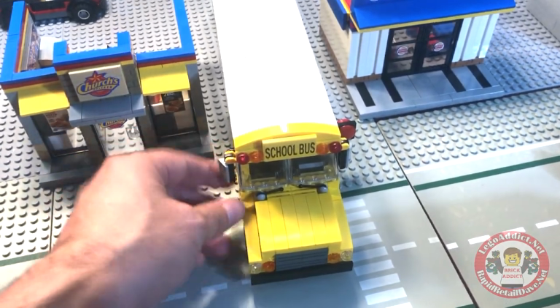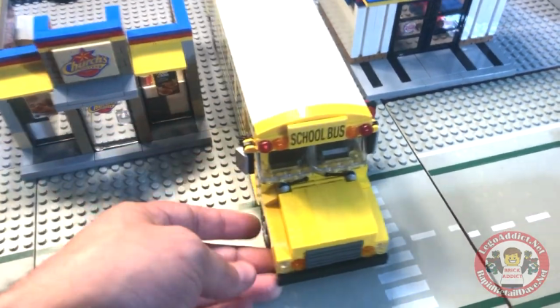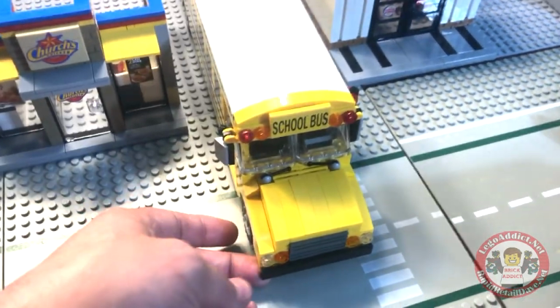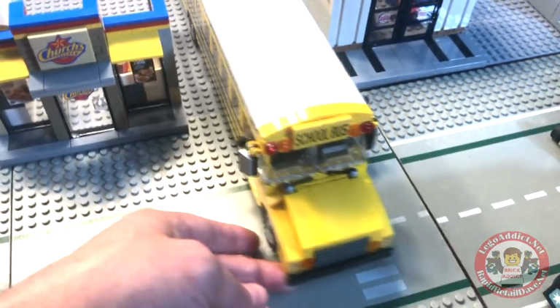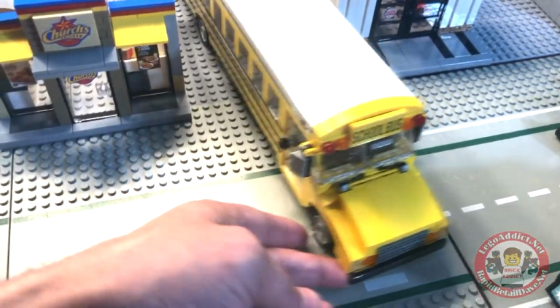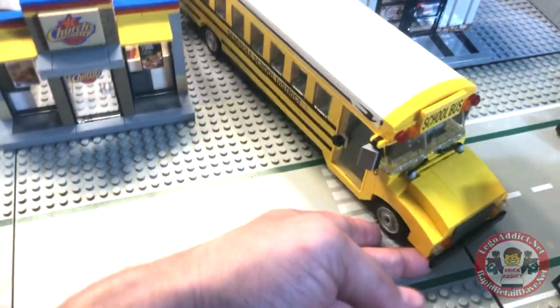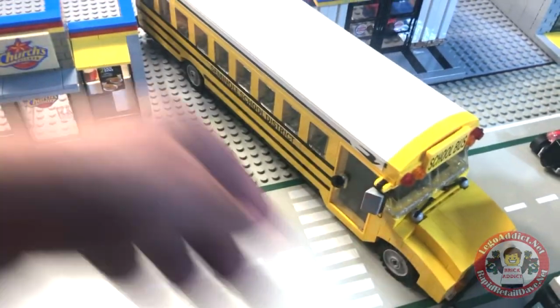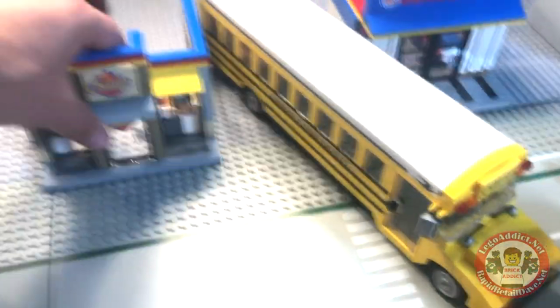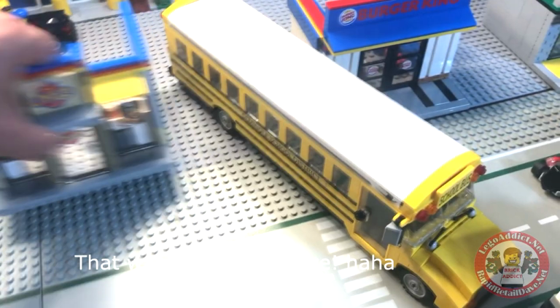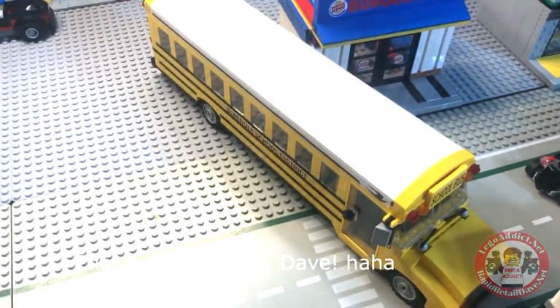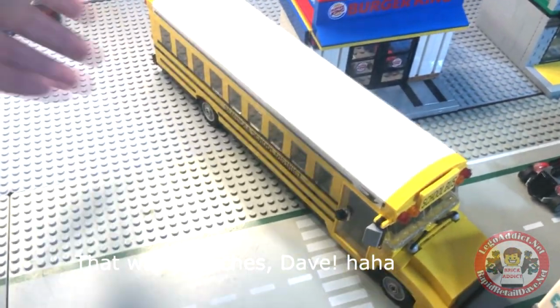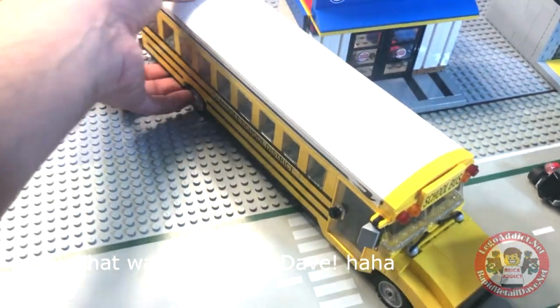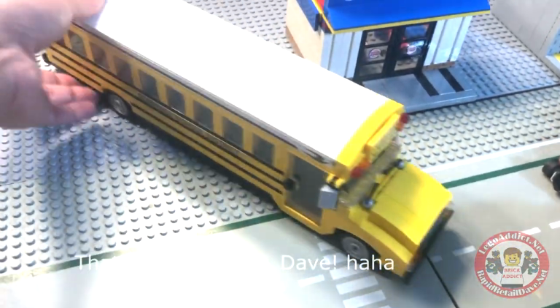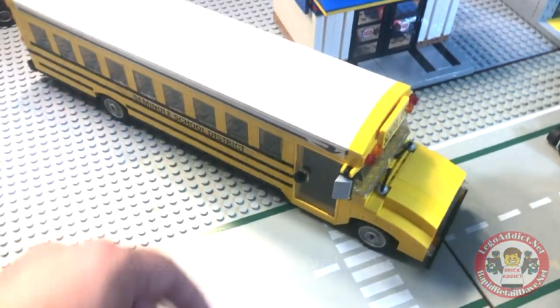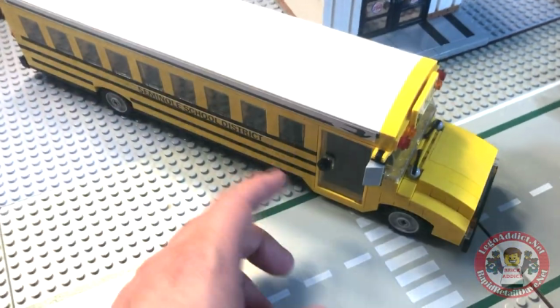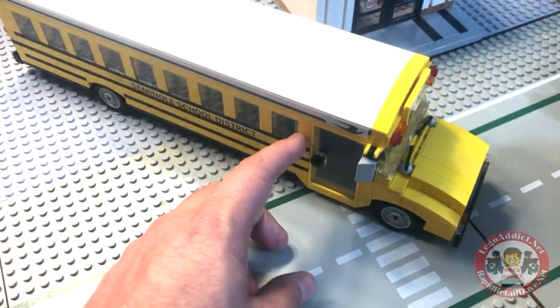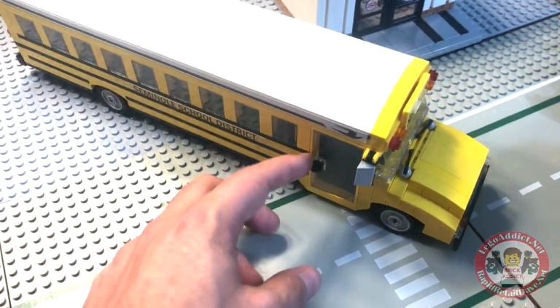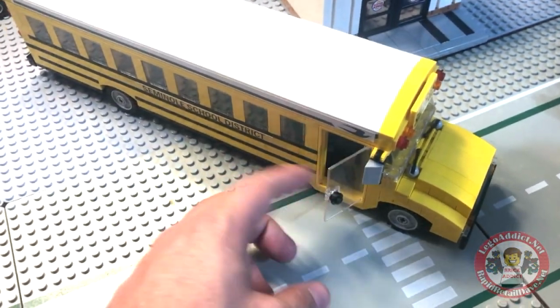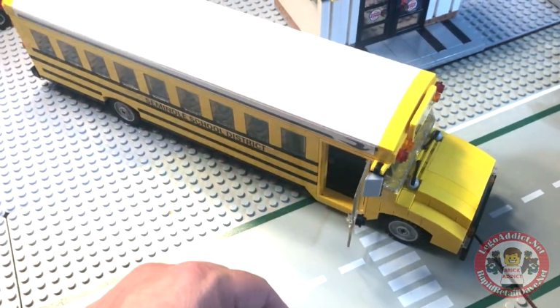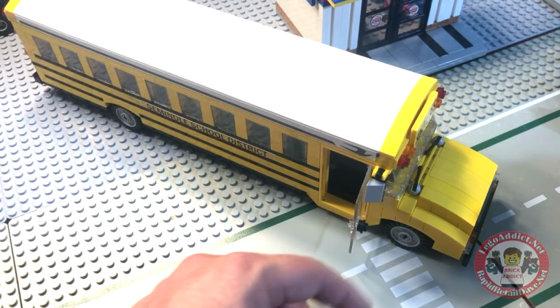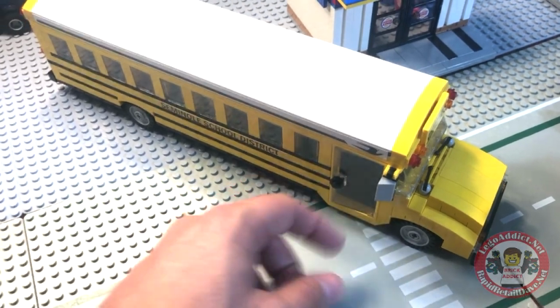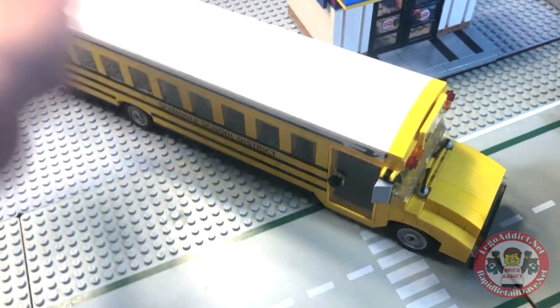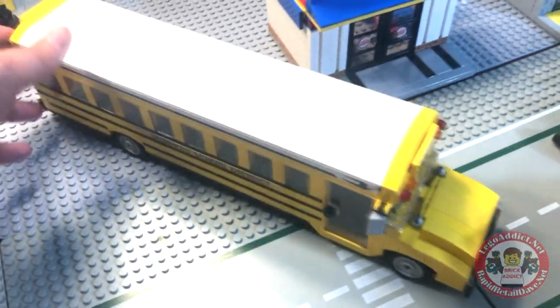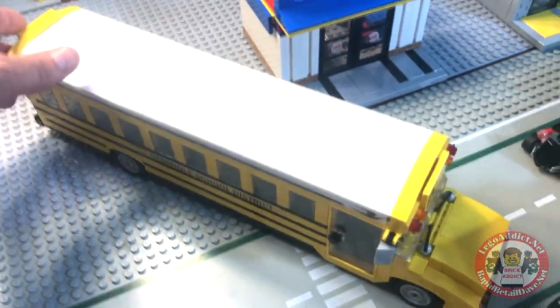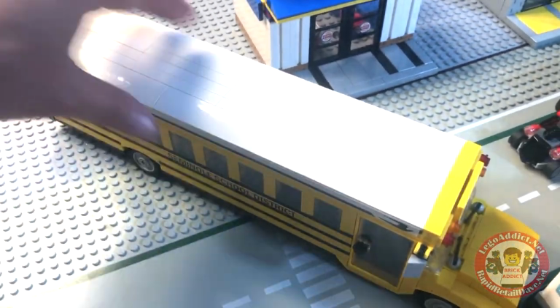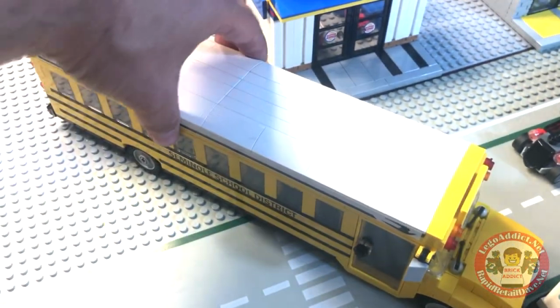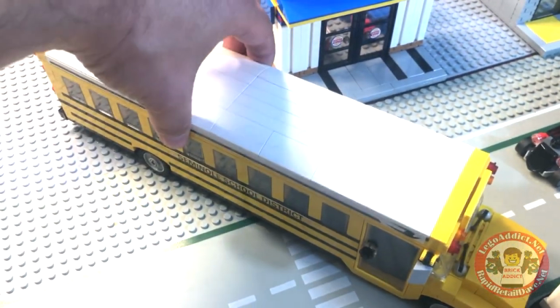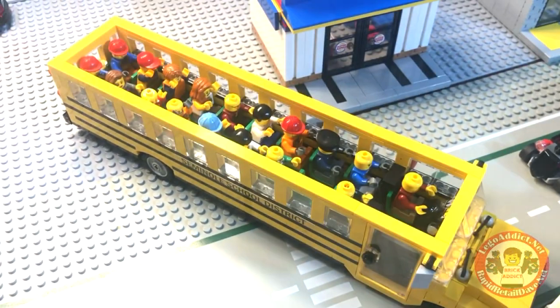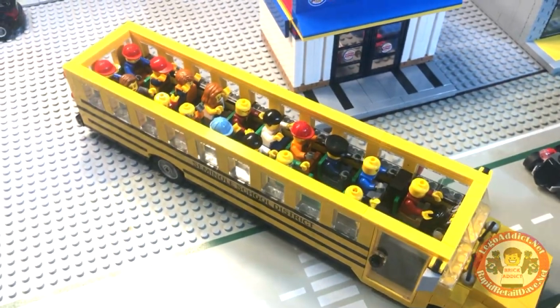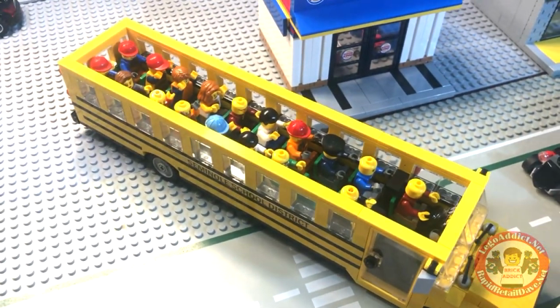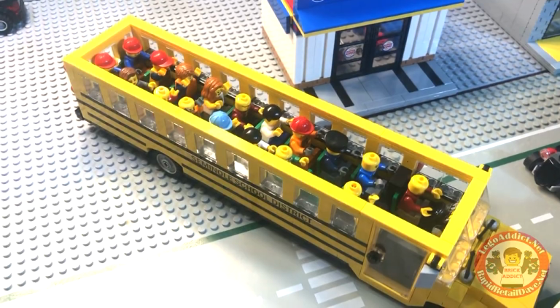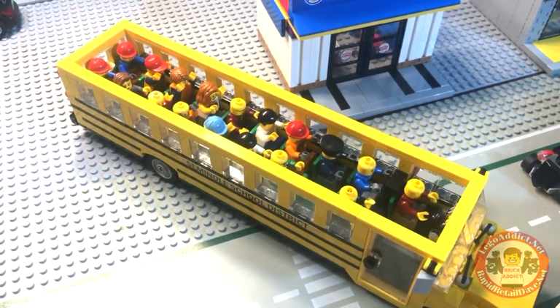And if you saw the video of stickering it the other day, it's pretty easy to sticker. Got some mirrors on it. Let's move Chick-fil-A so we can take a better look here. Door comes open. Most exciting — we can go inside. Easily removable.